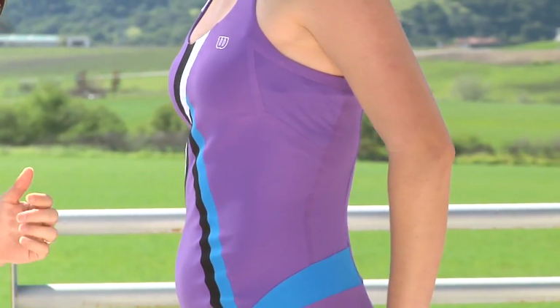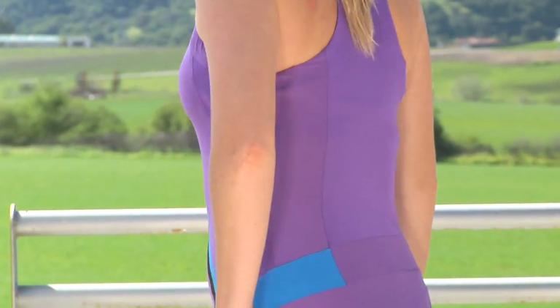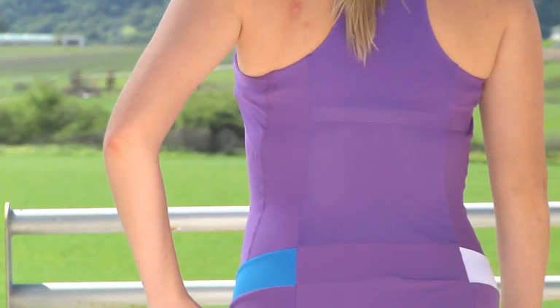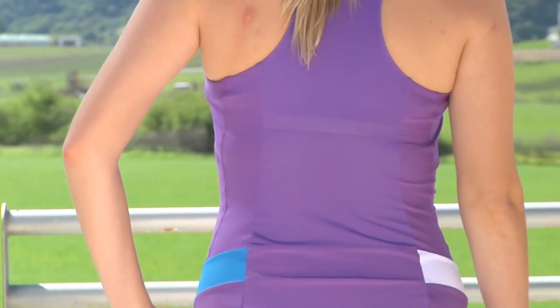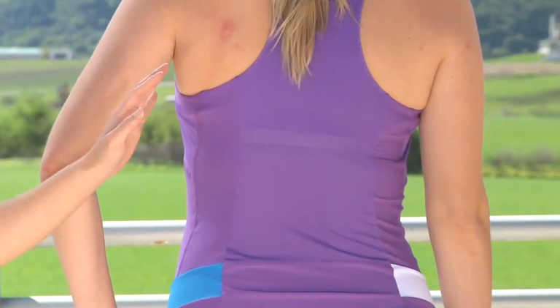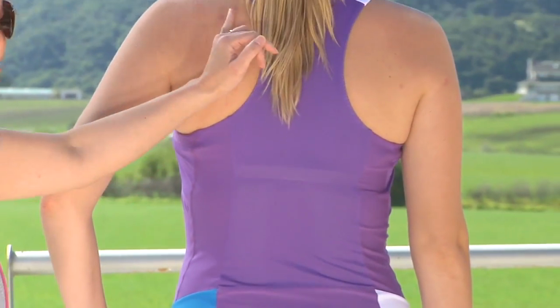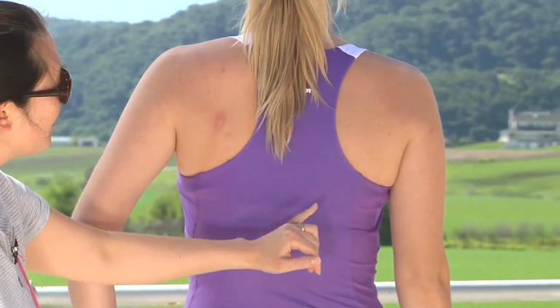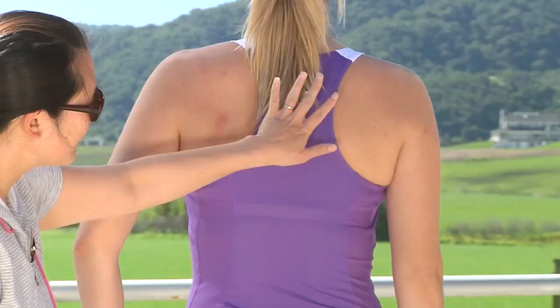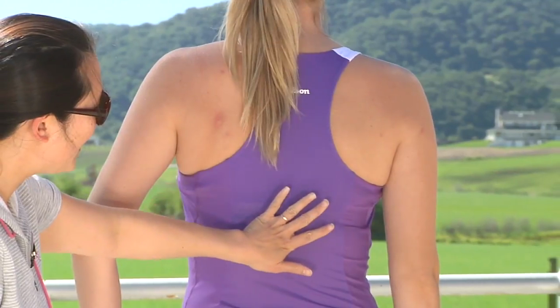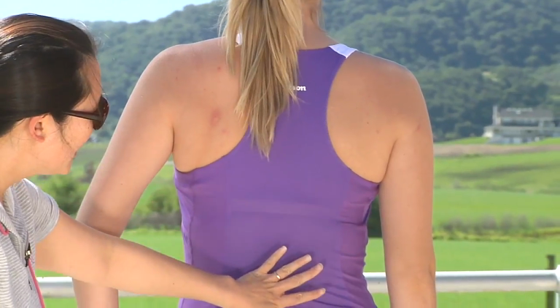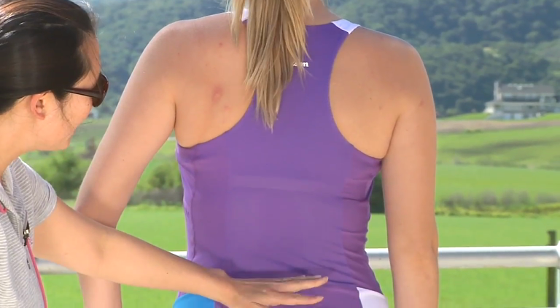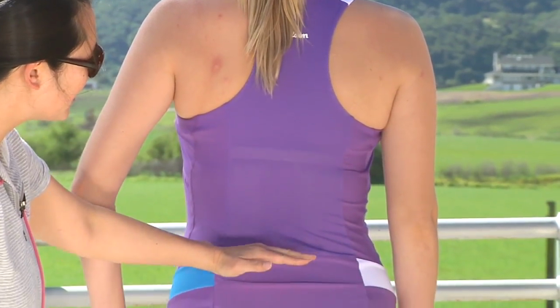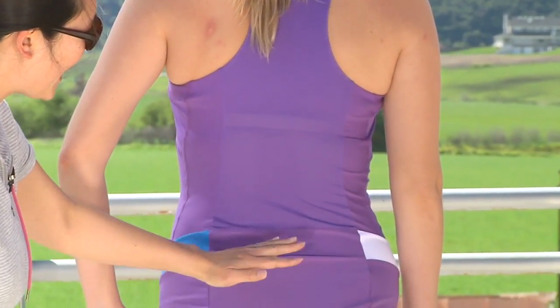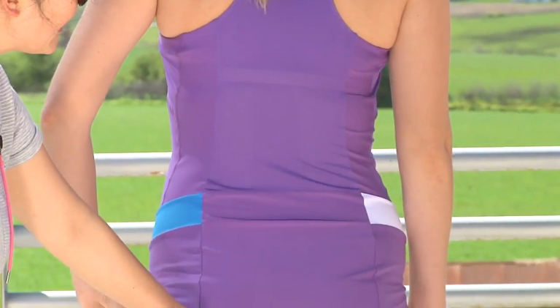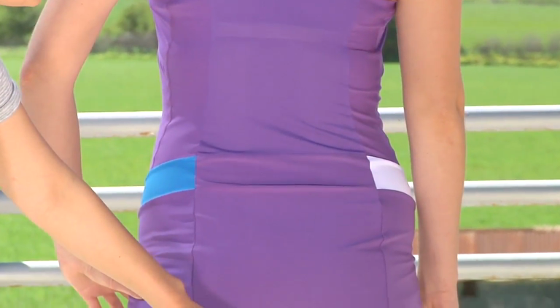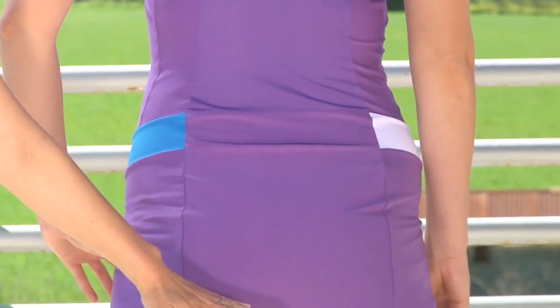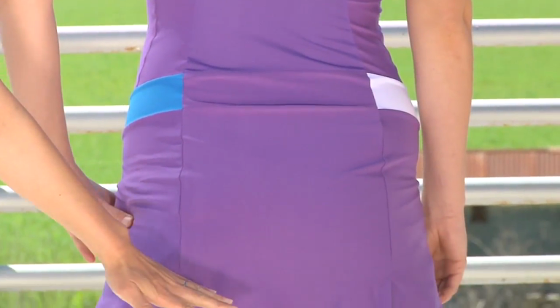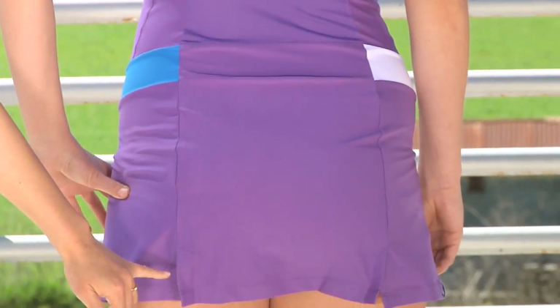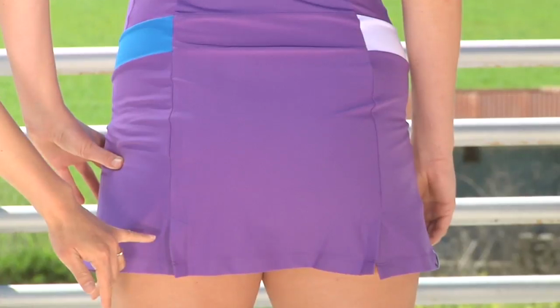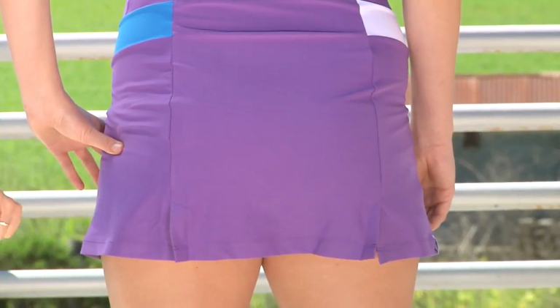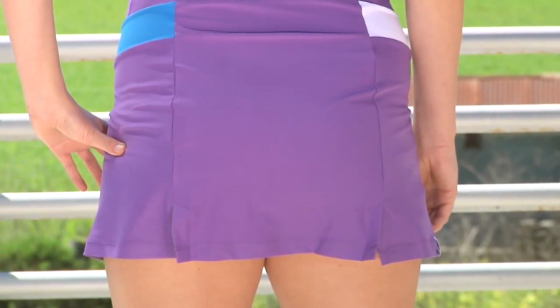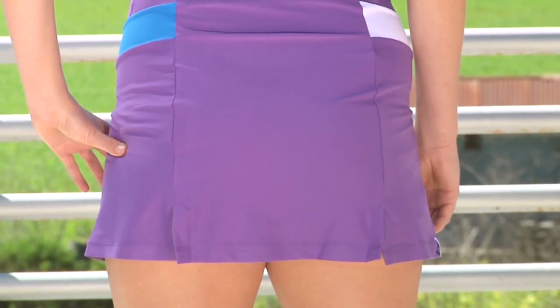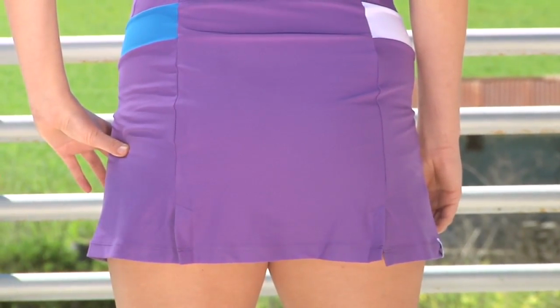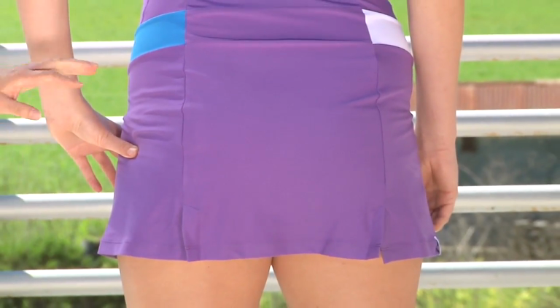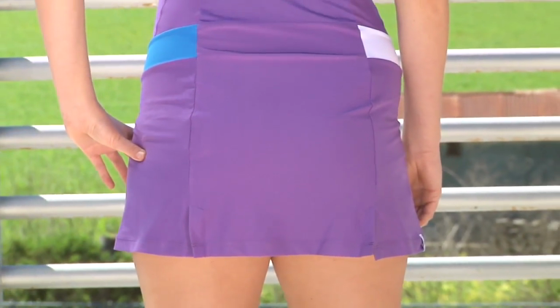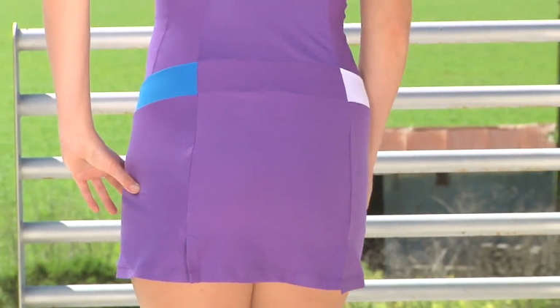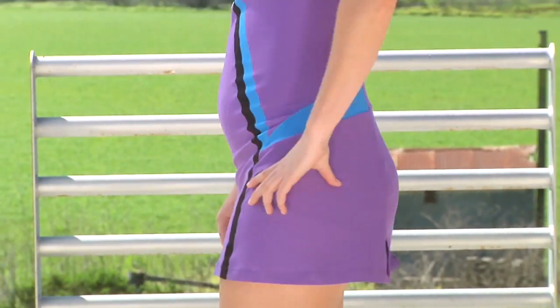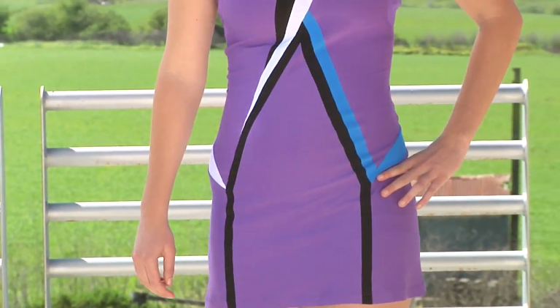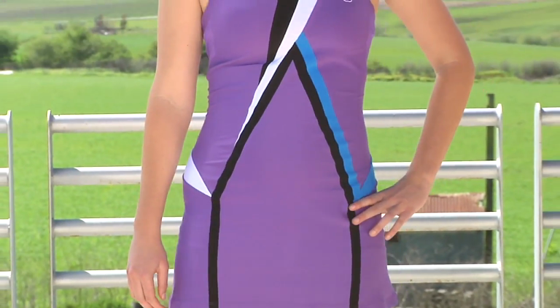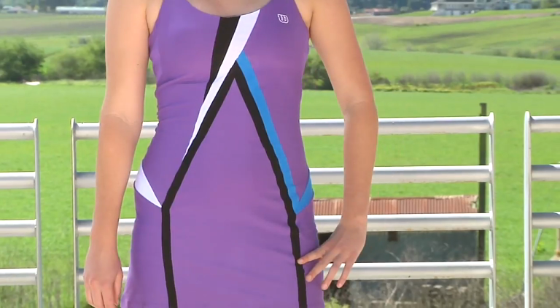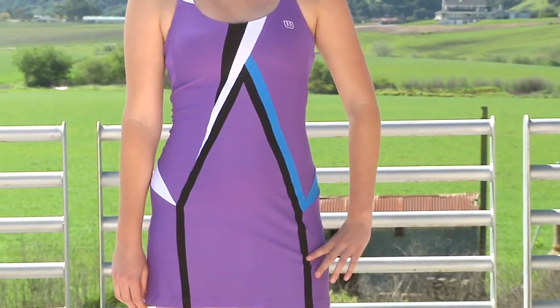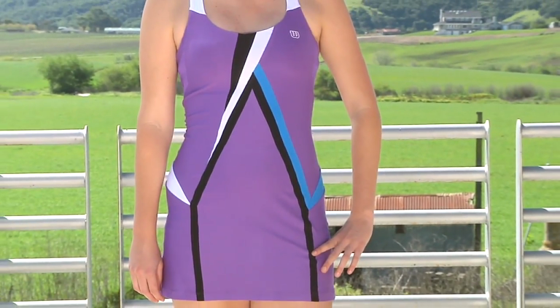Let's go ahead and look at the back side. Again, racer back and this is that mesh panel. It goes down to mid-back, and a nice clean design on the skirt portion with some nice slits giving you full range of motion. And one last look at the front side — we have Brittany wearing the Ludwine dress.